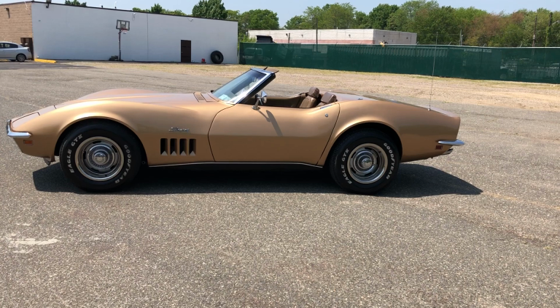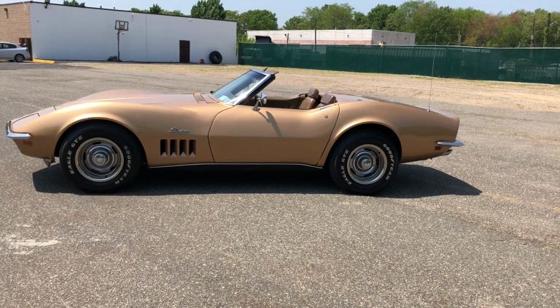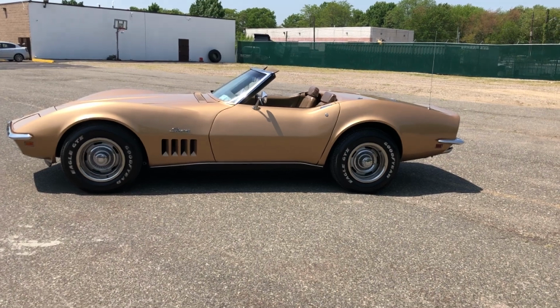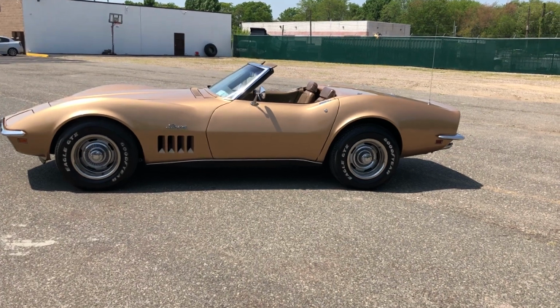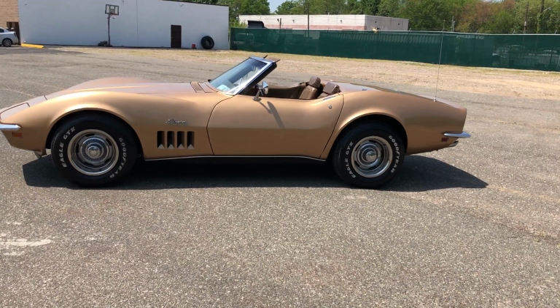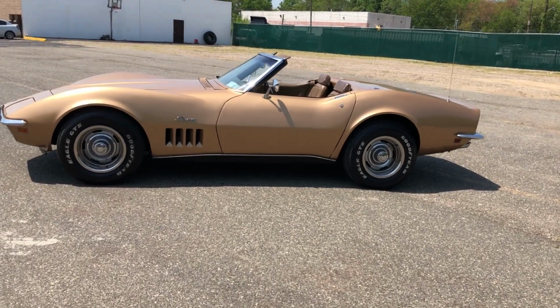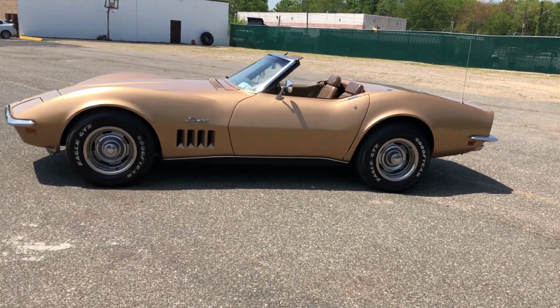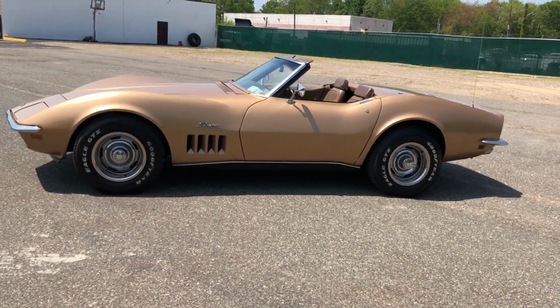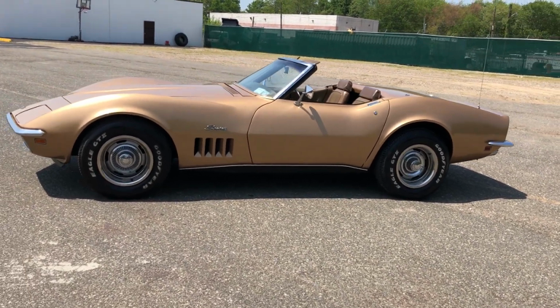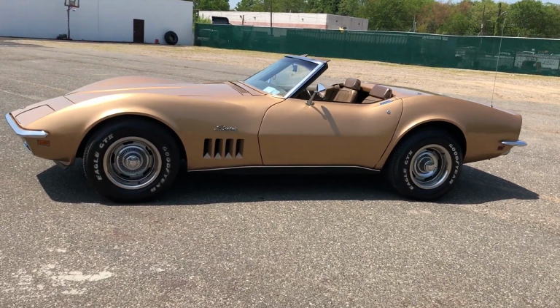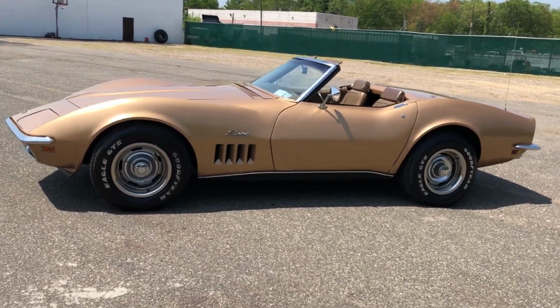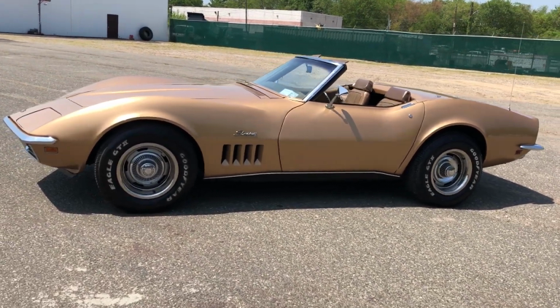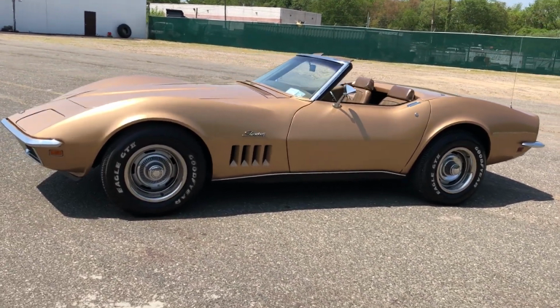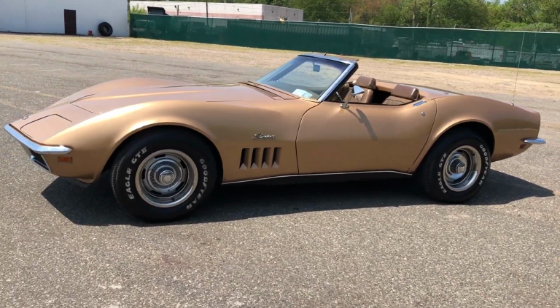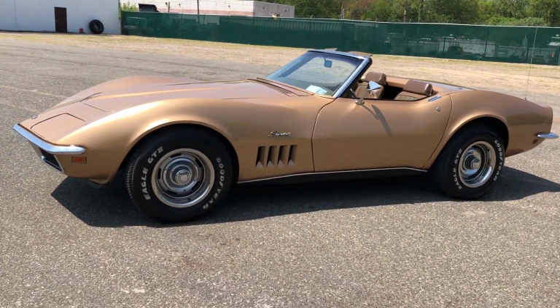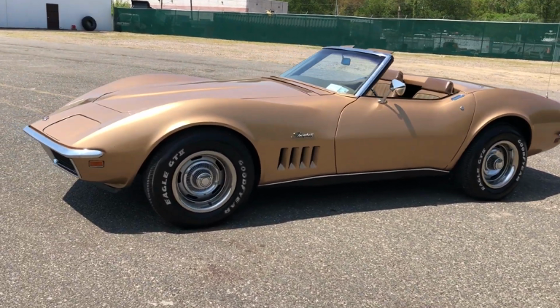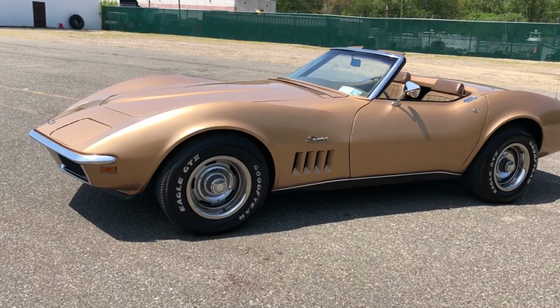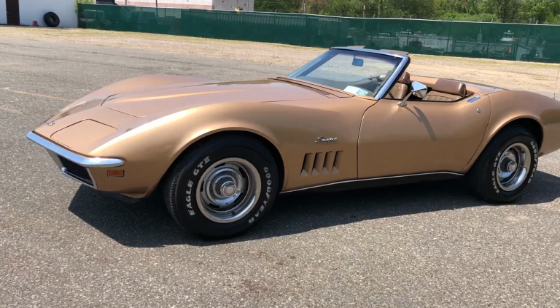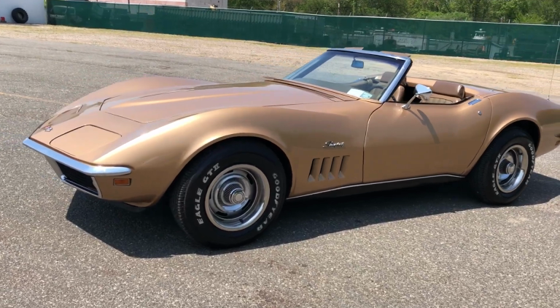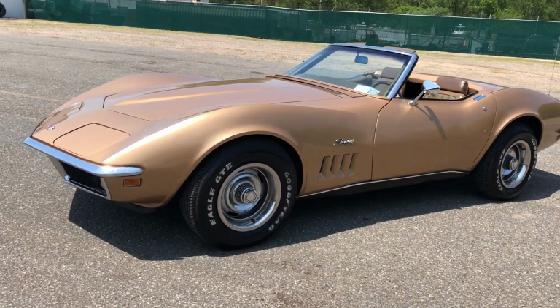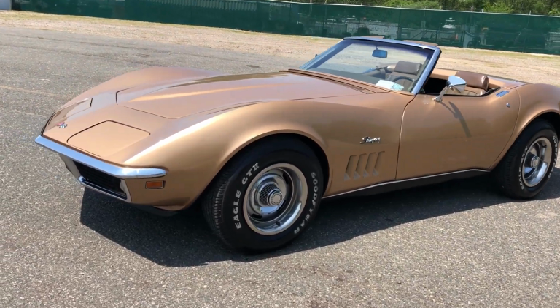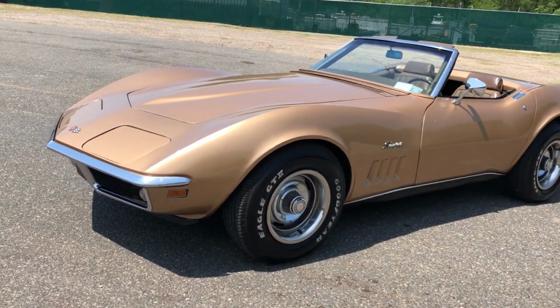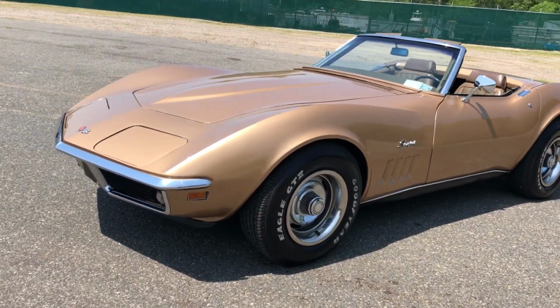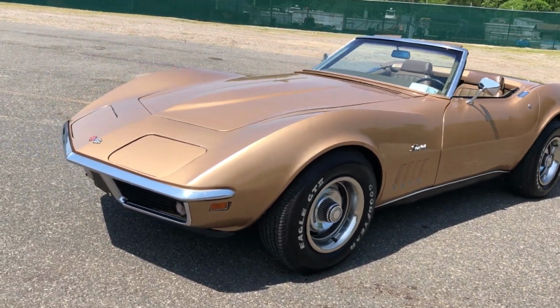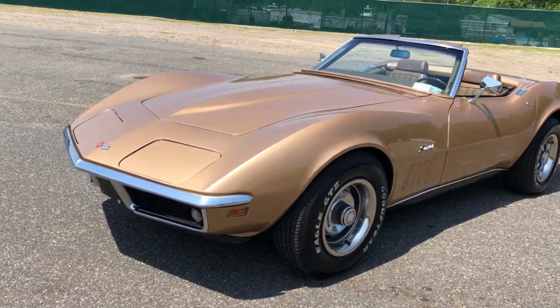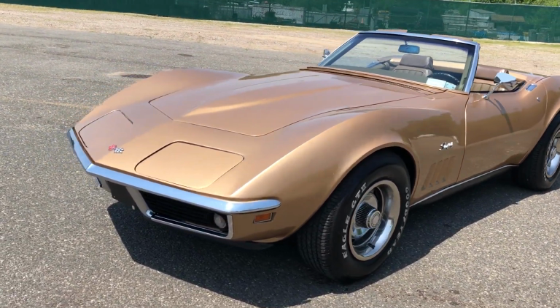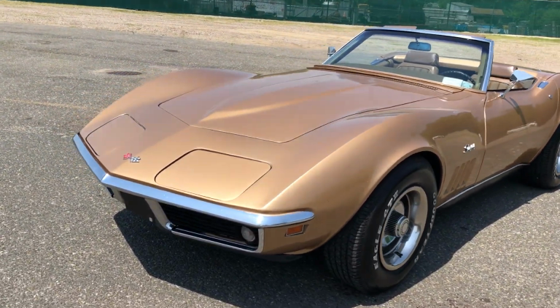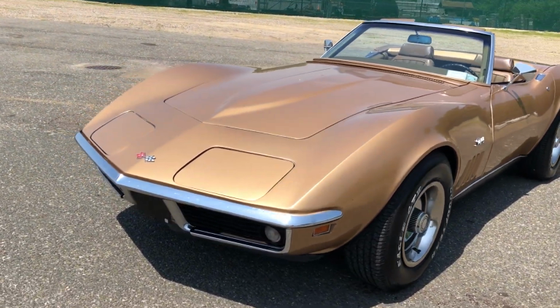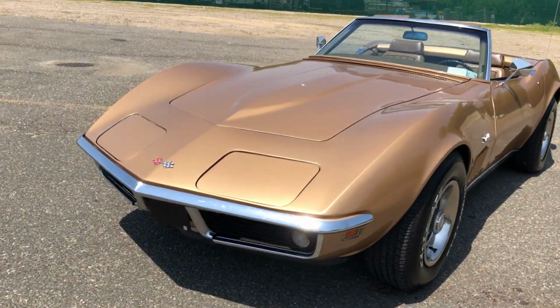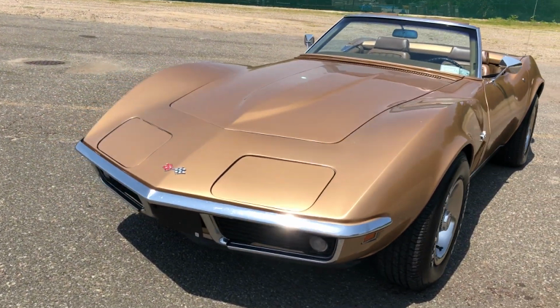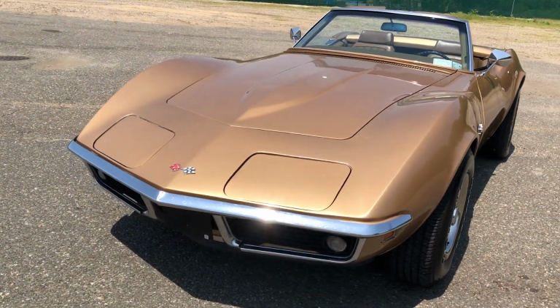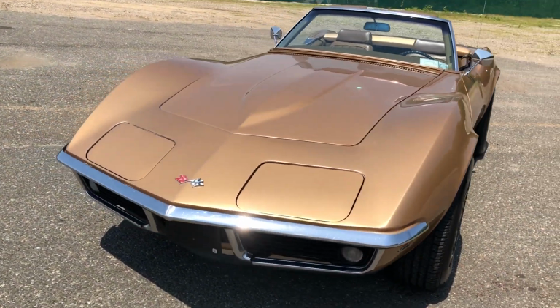Check out this beautiful 1969 Chevy Corvette. She just rolled in. Really beautiful color — it's Riverside Gold.